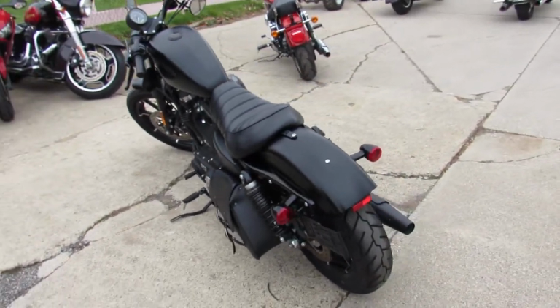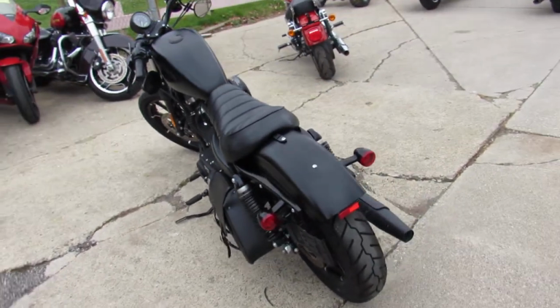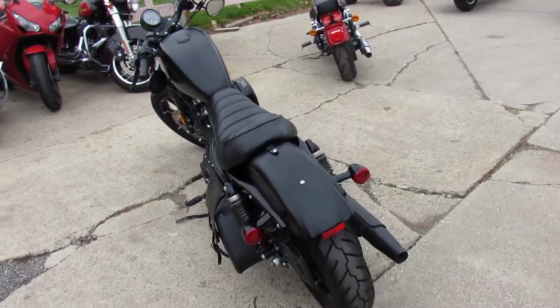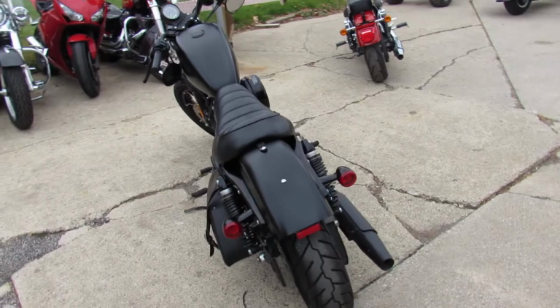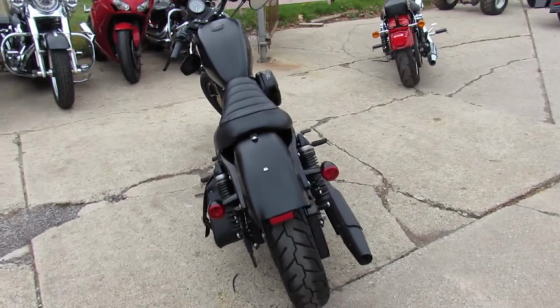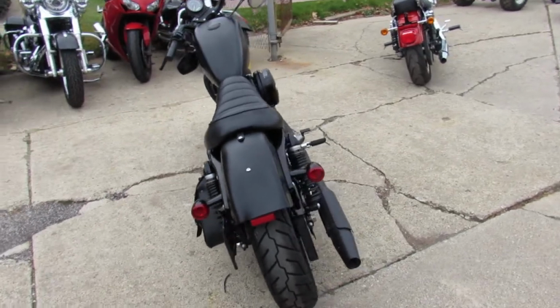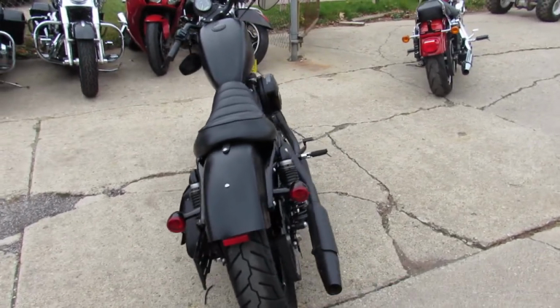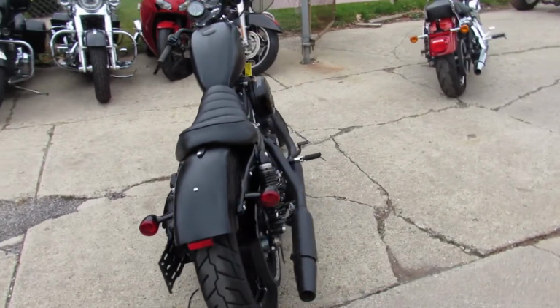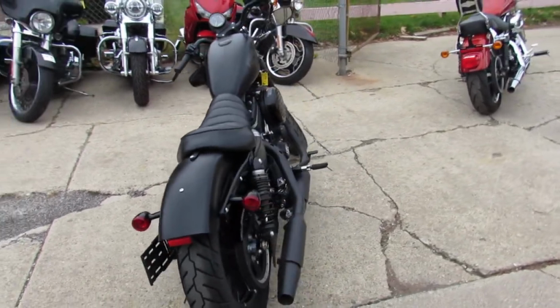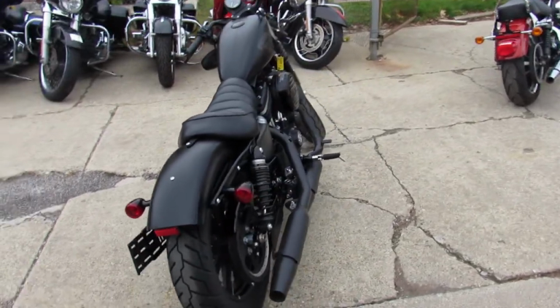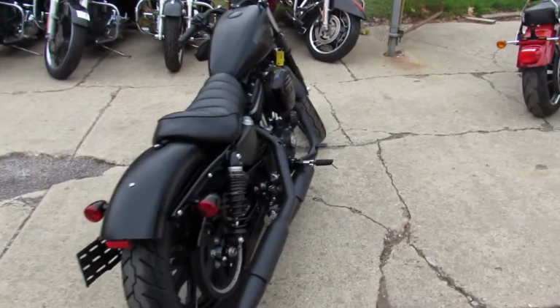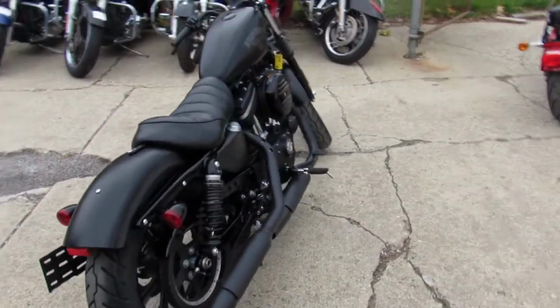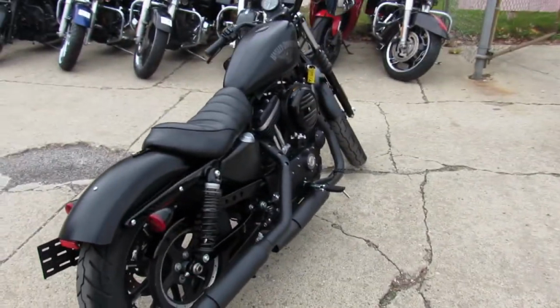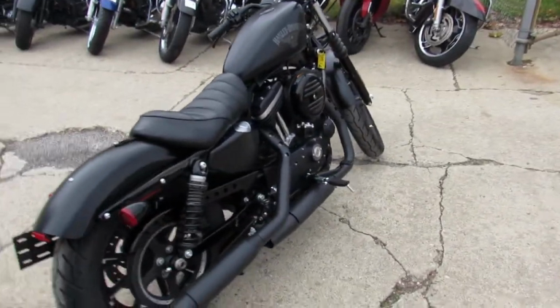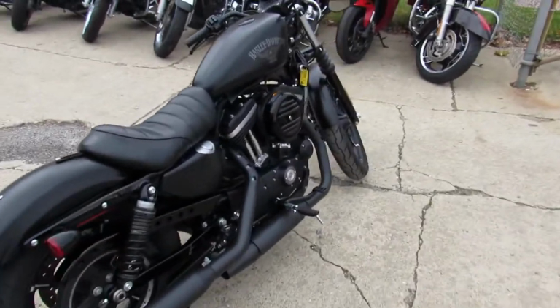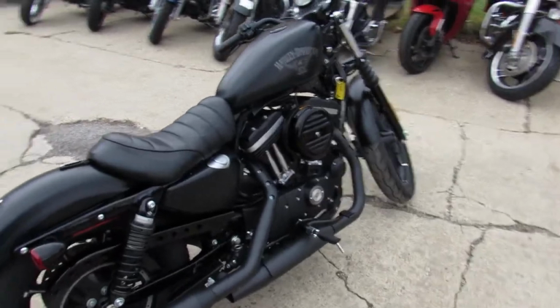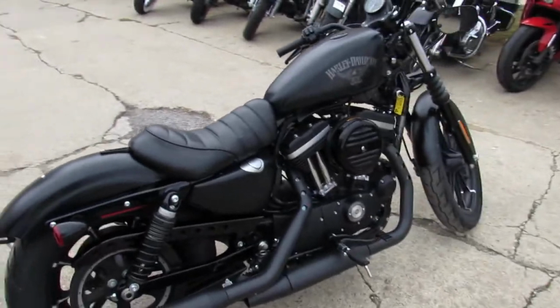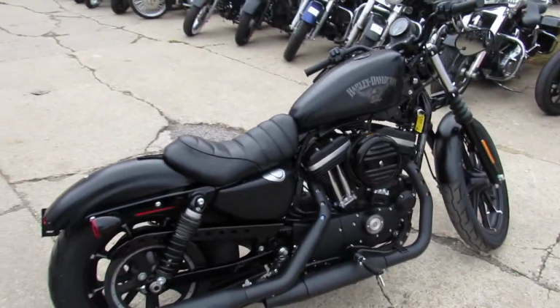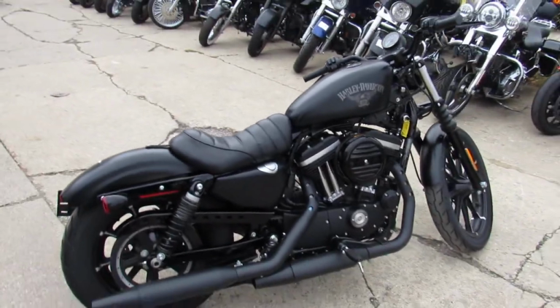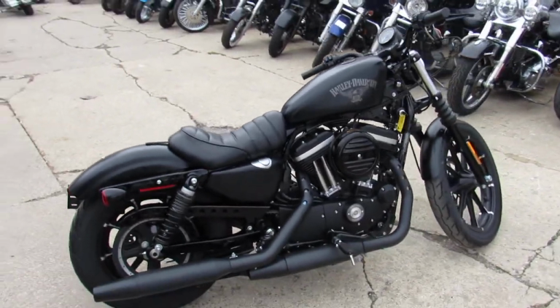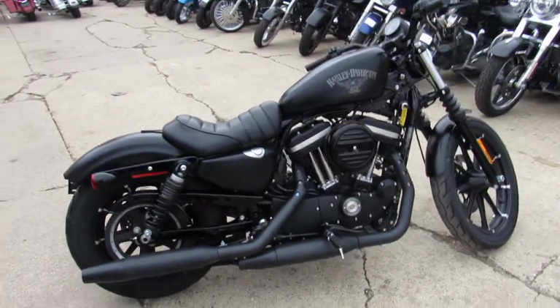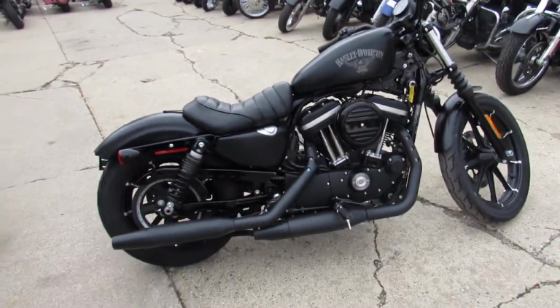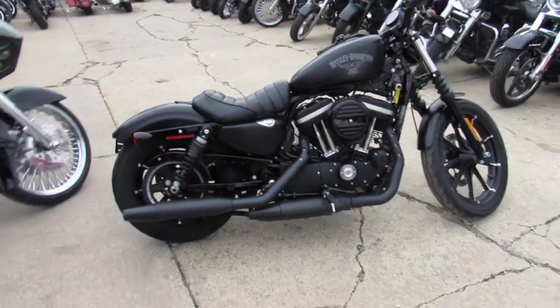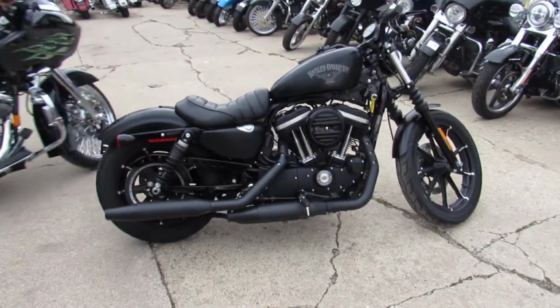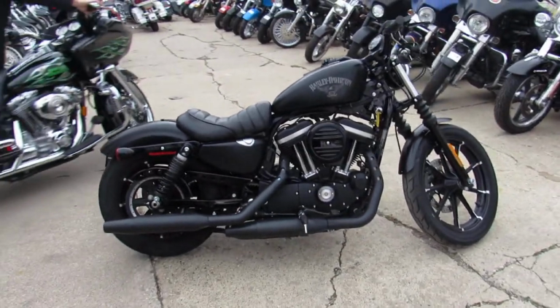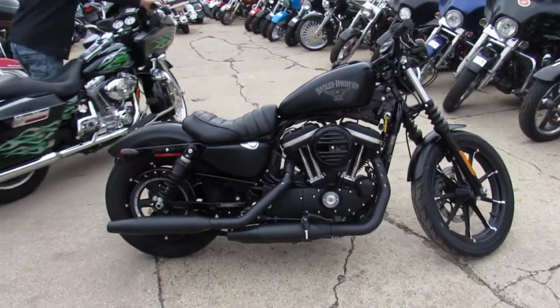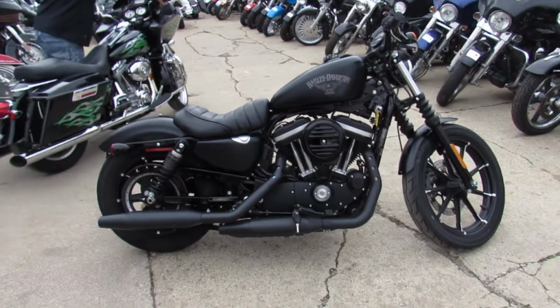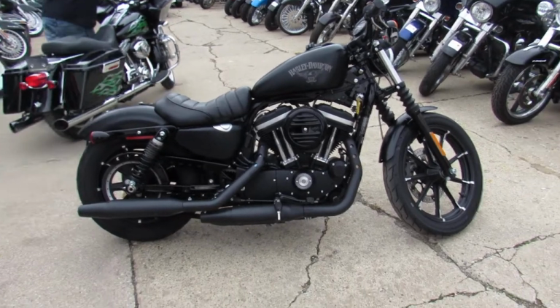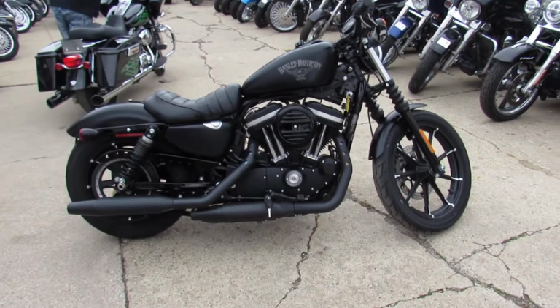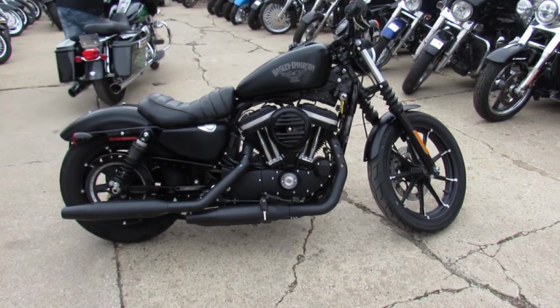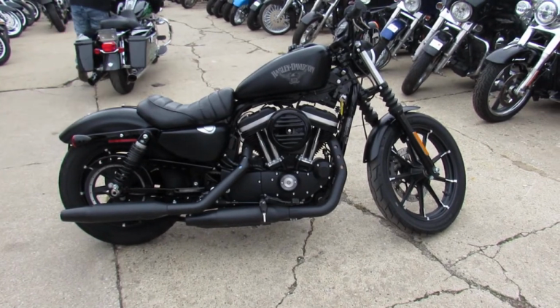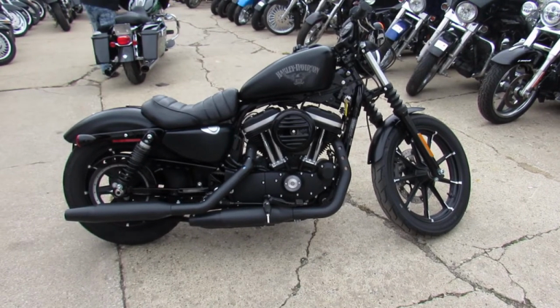We got leasing programs on these — you can lease this bike for about $159 a month. Guaranteed financing also. Layaway and trade-ins are always welcome. Give us a call, we'll get it done: 810-648-9500.